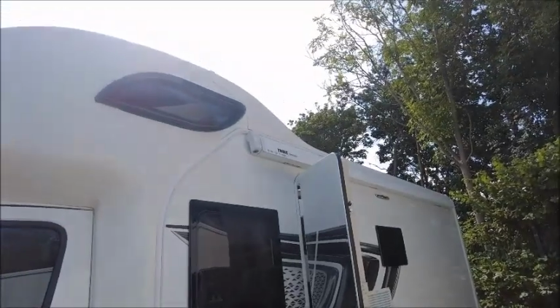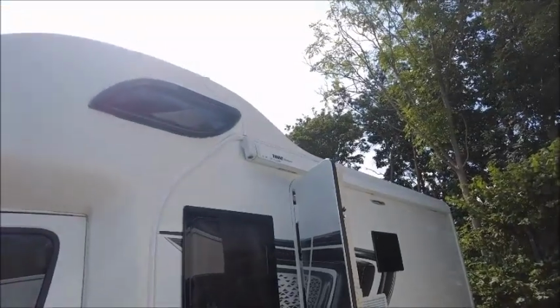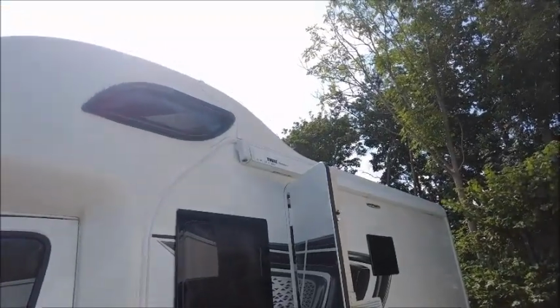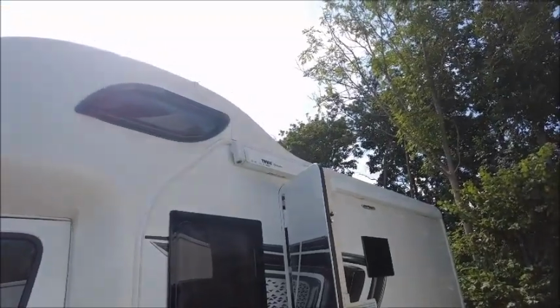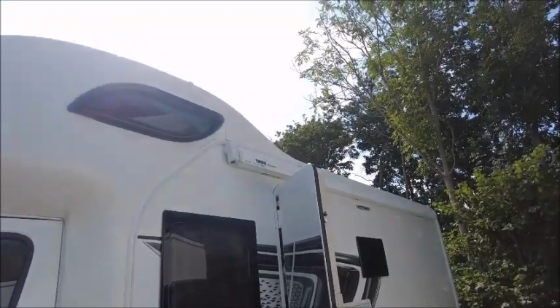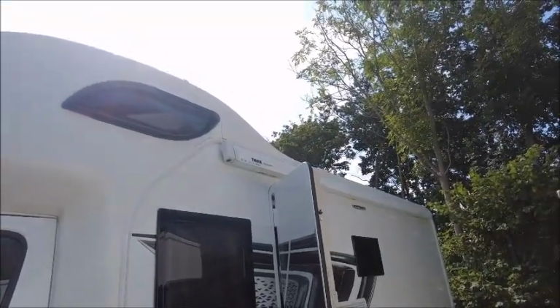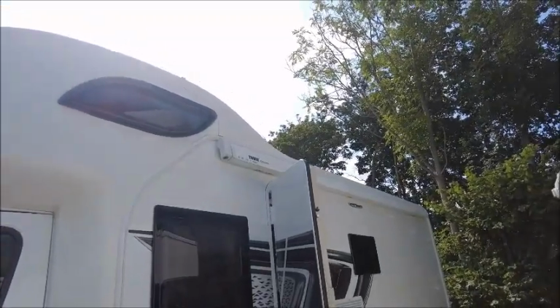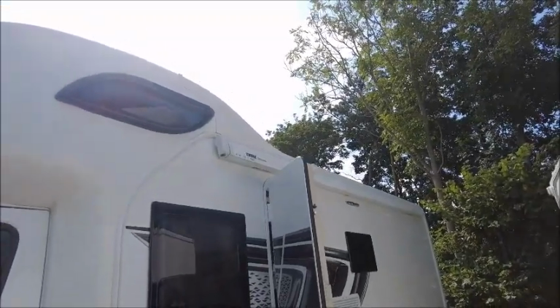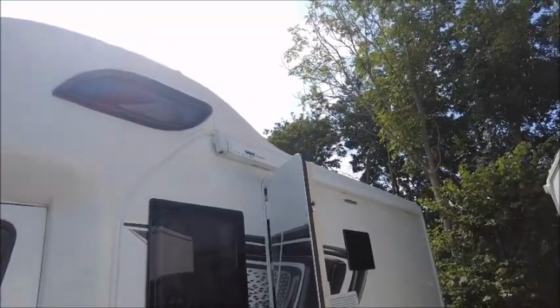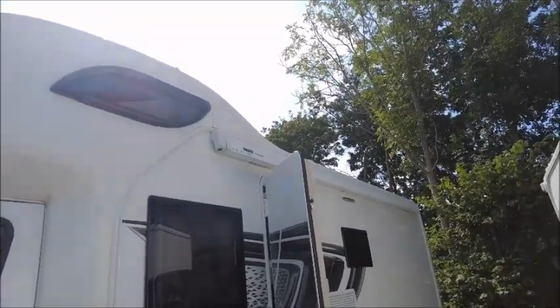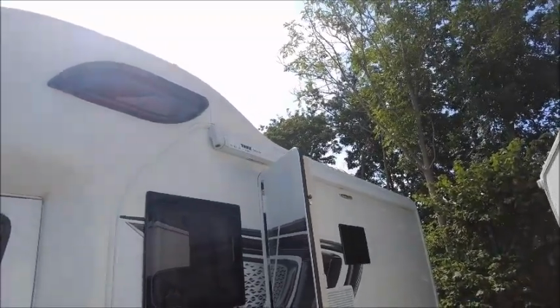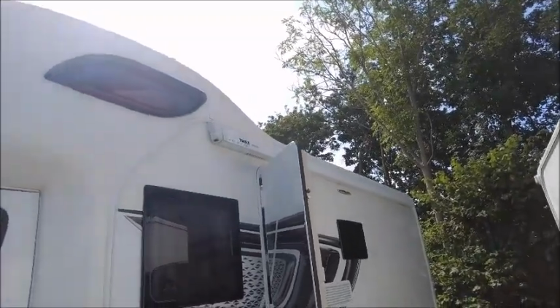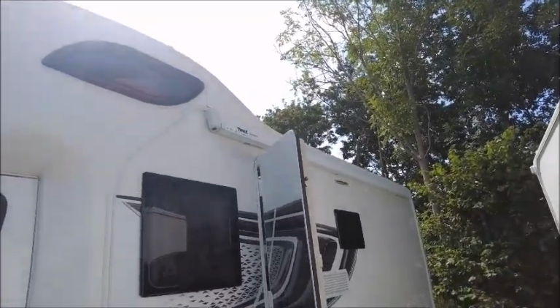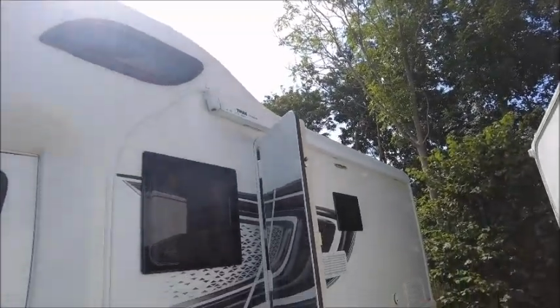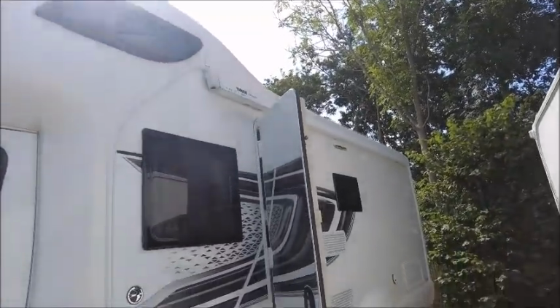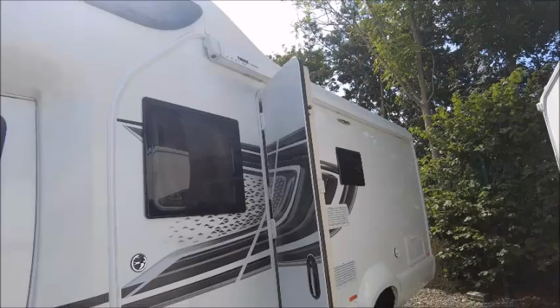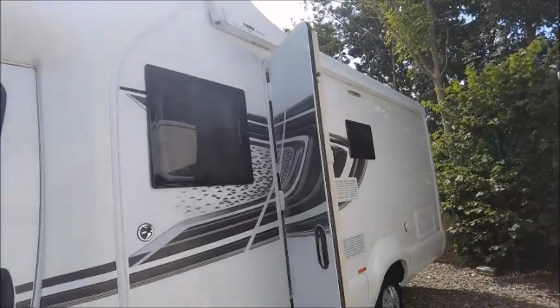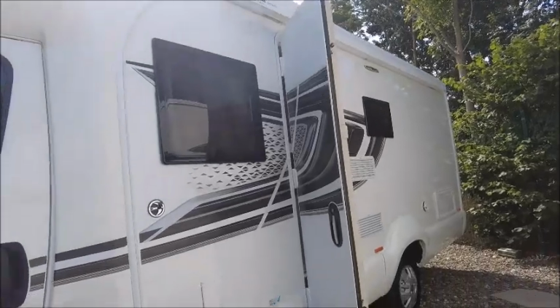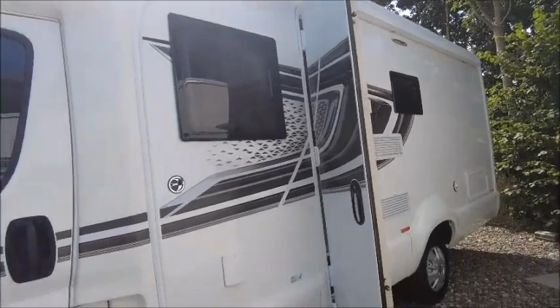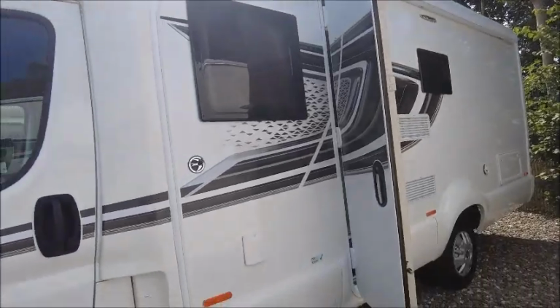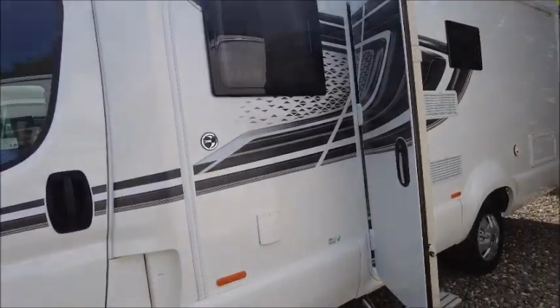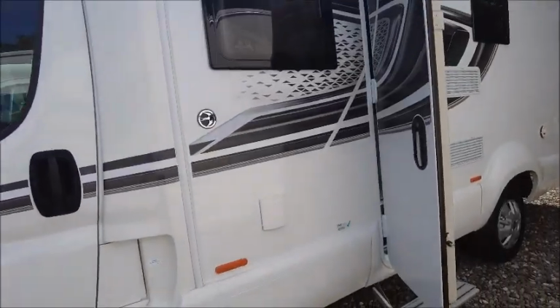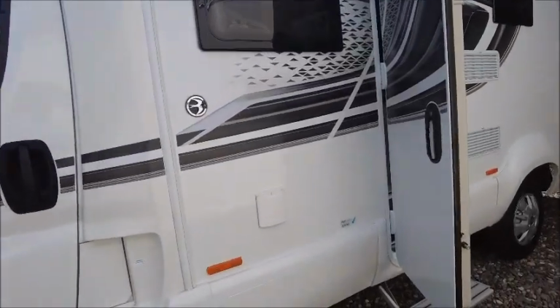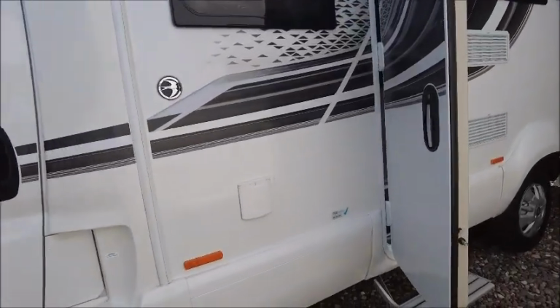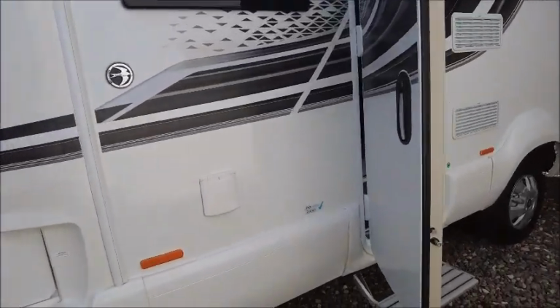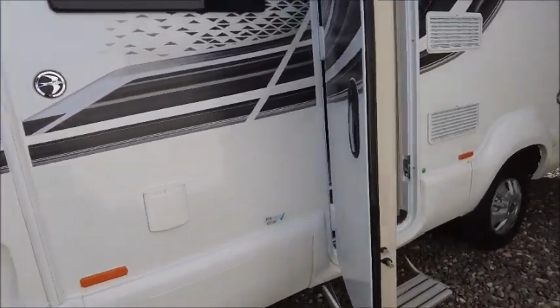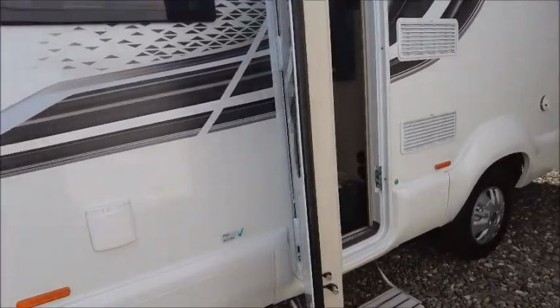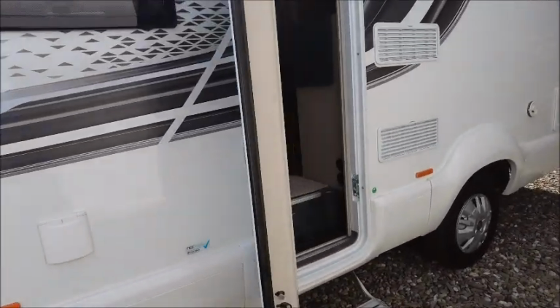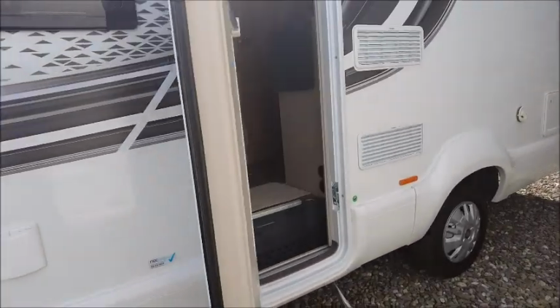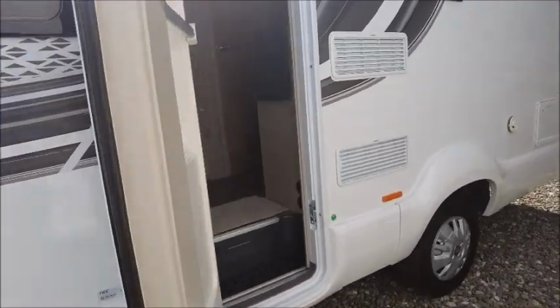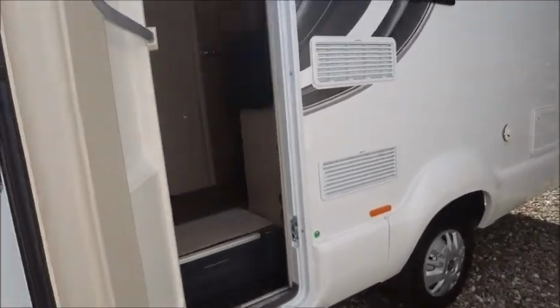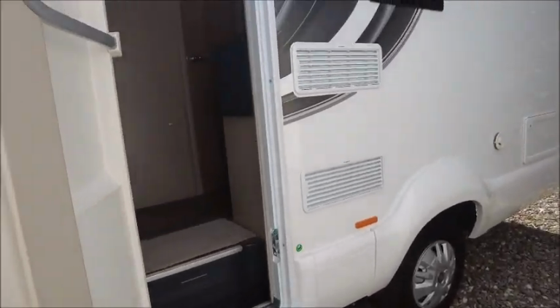At the top here you've got the large canopy, which is great for a nice sunny day like today. You've also got the Truma heating.